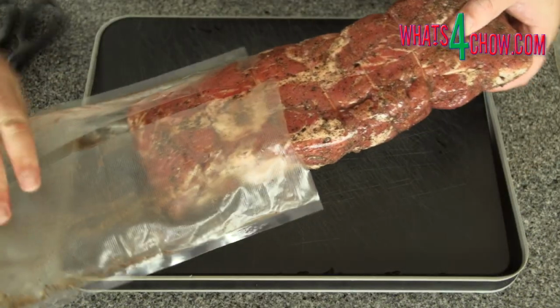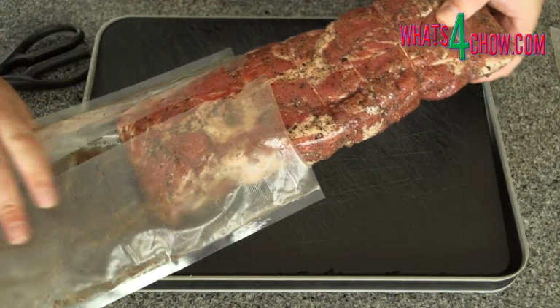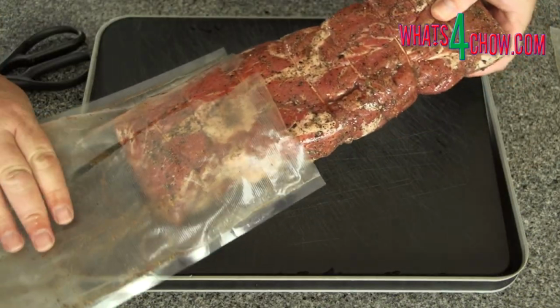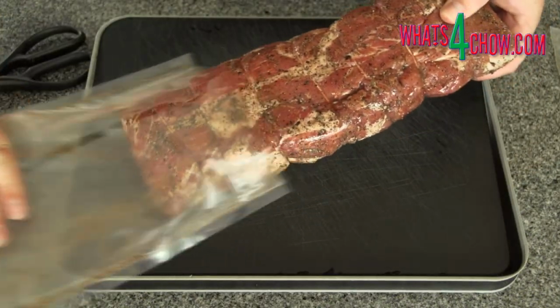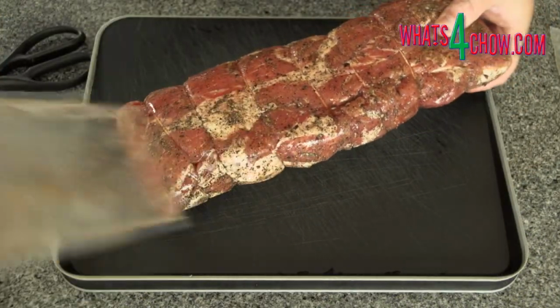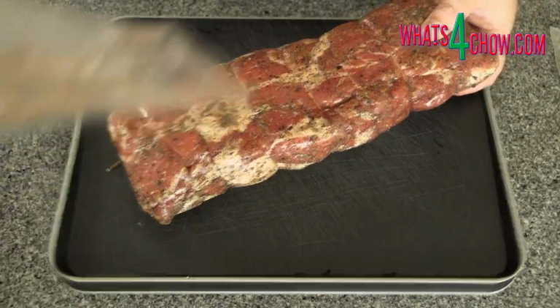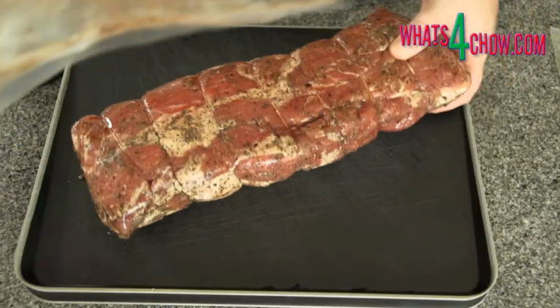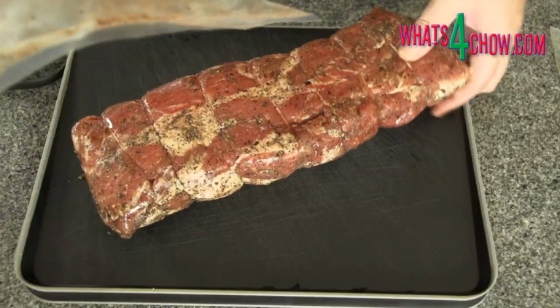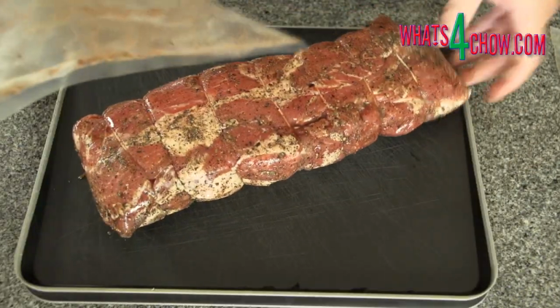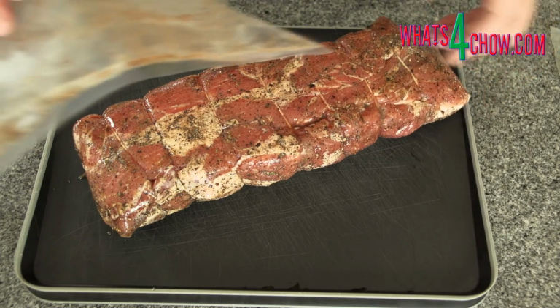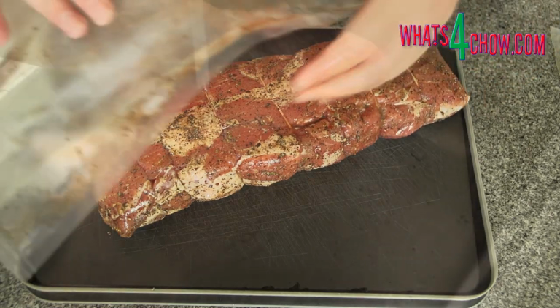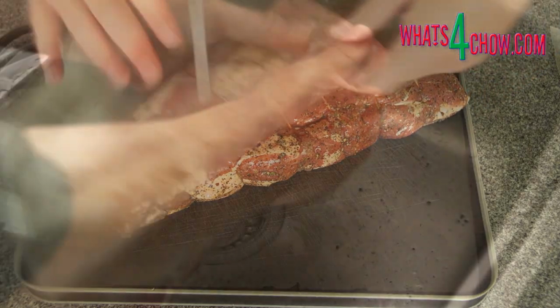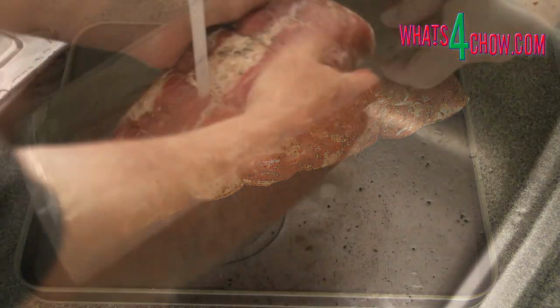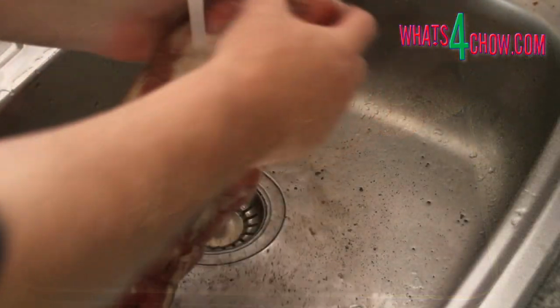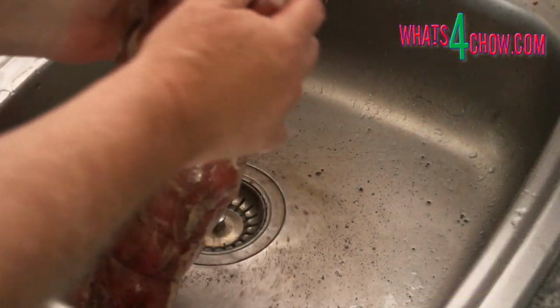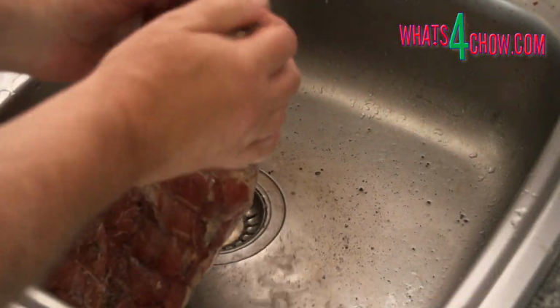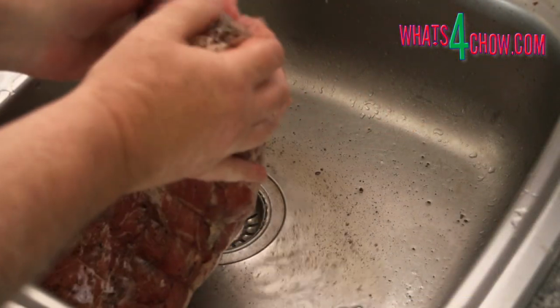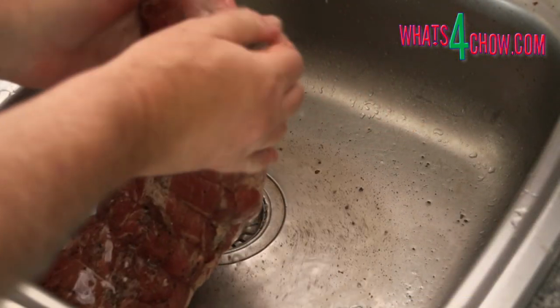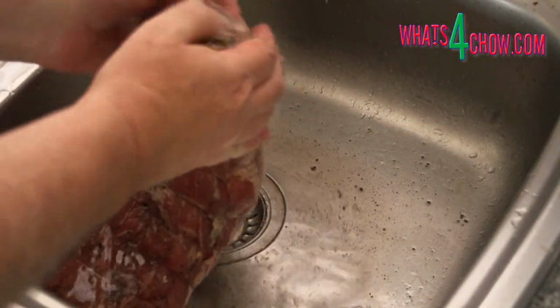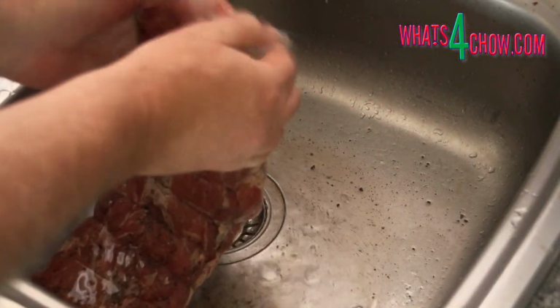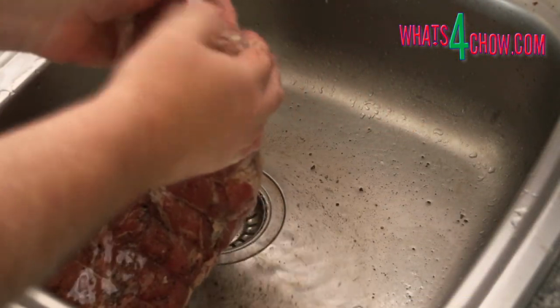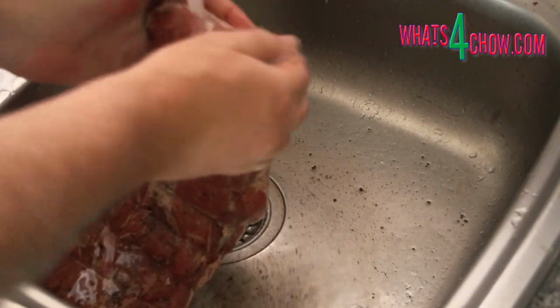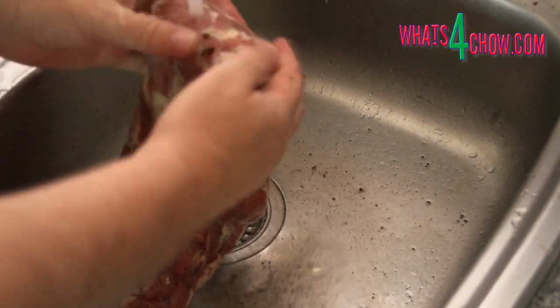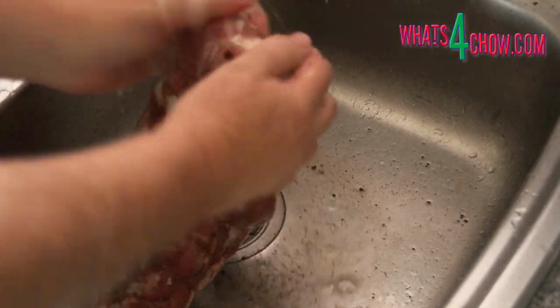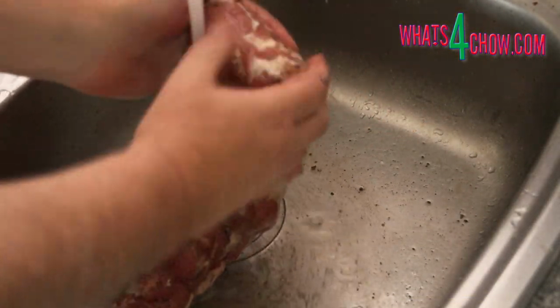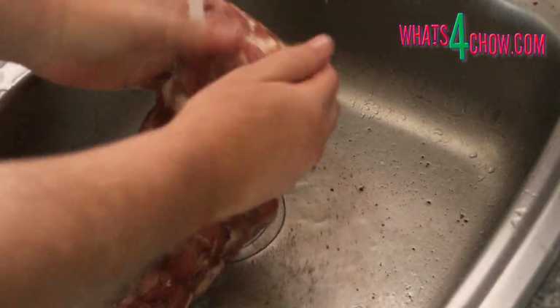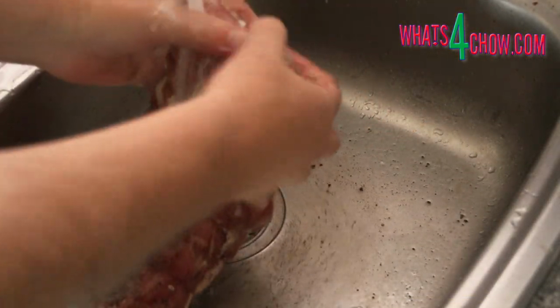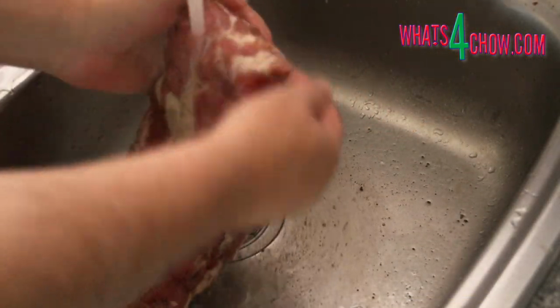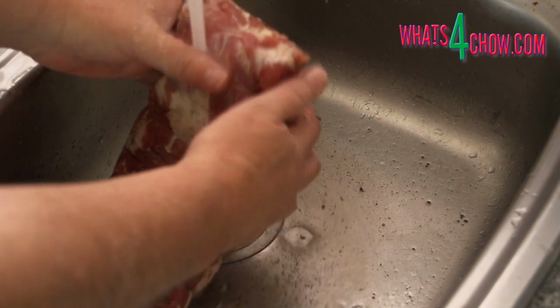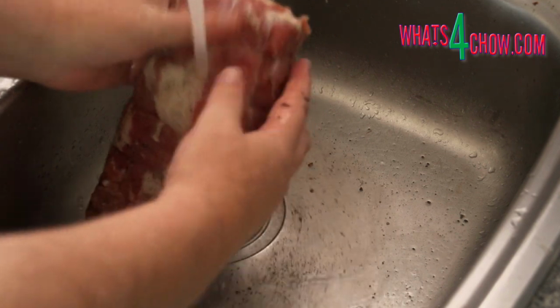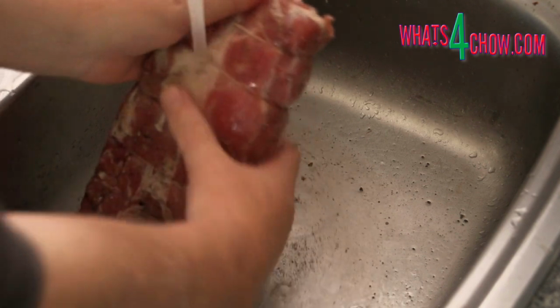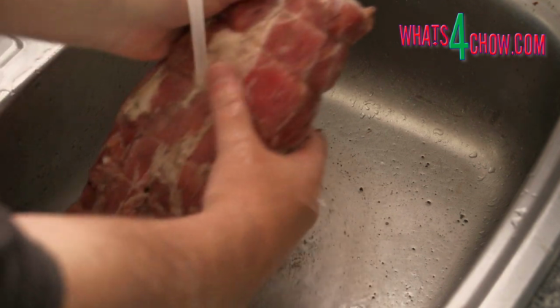After the curing time, remove the meat from the bag and rinse it thoroughly under cold running water. Use a clean dish towel to pat the meat dry.